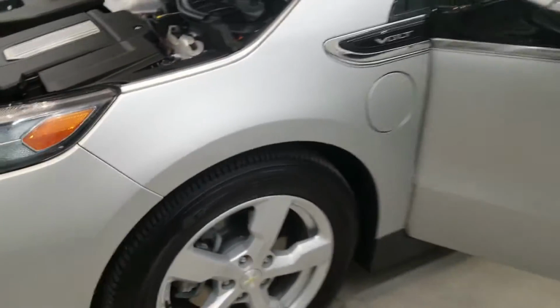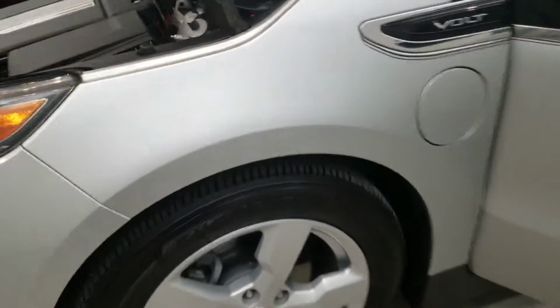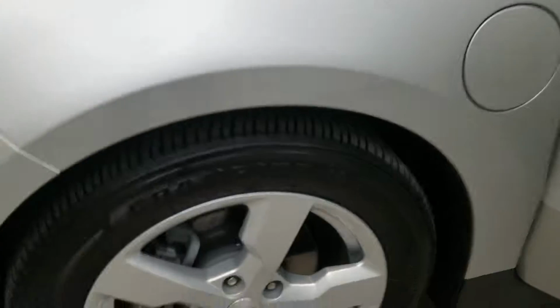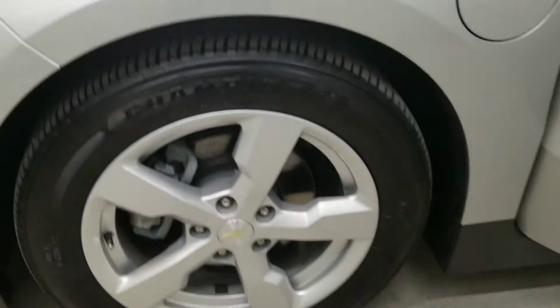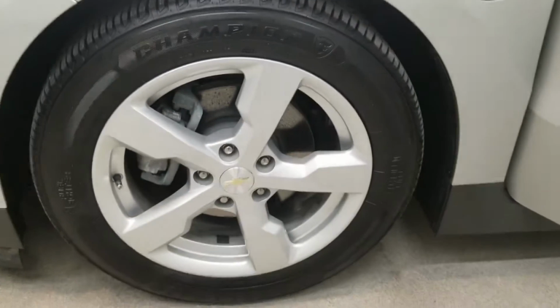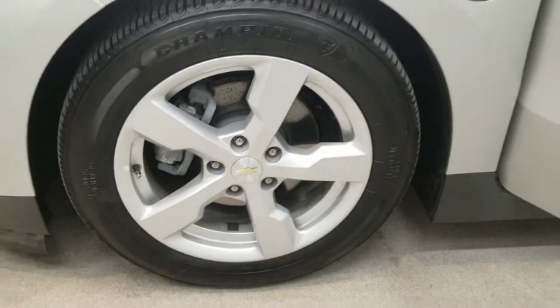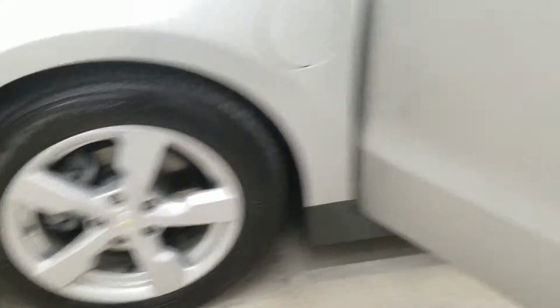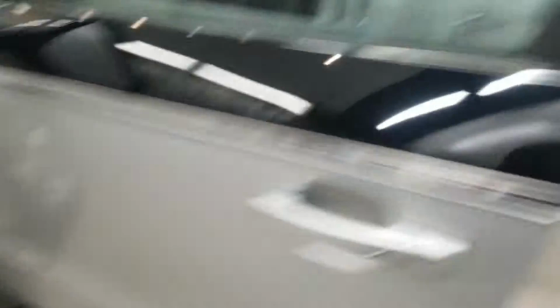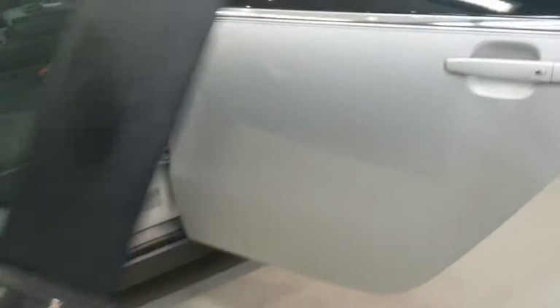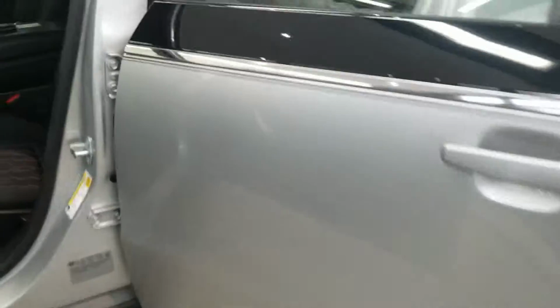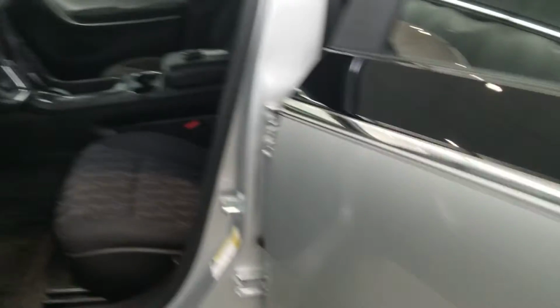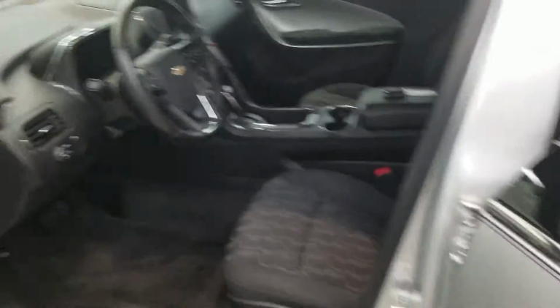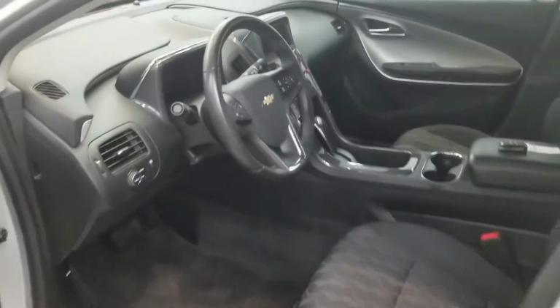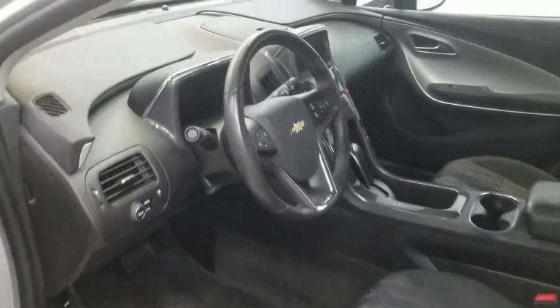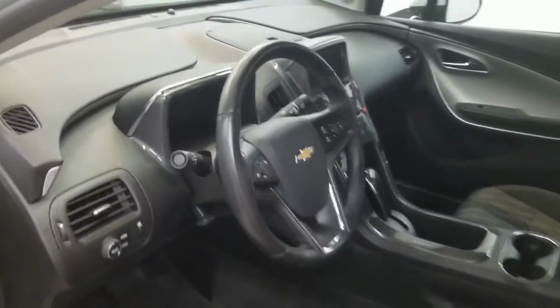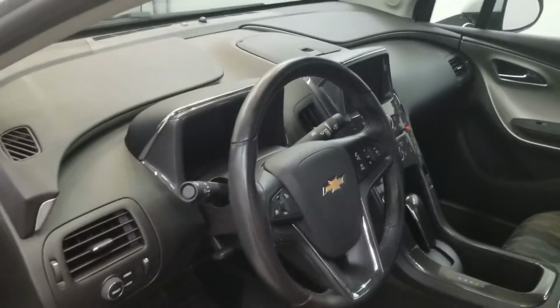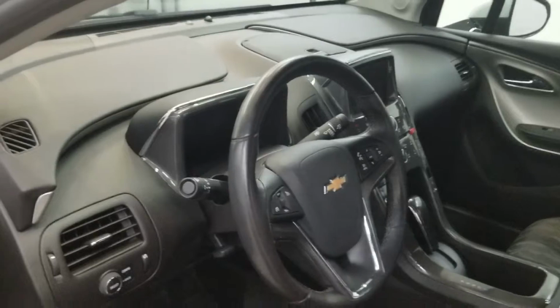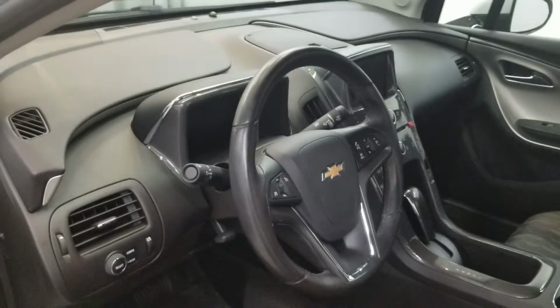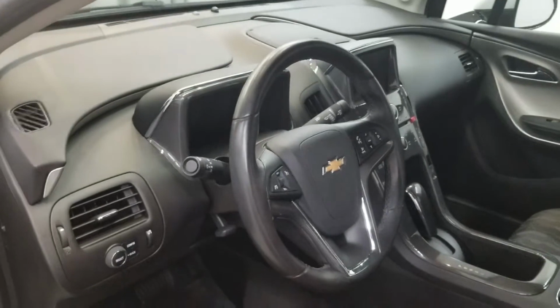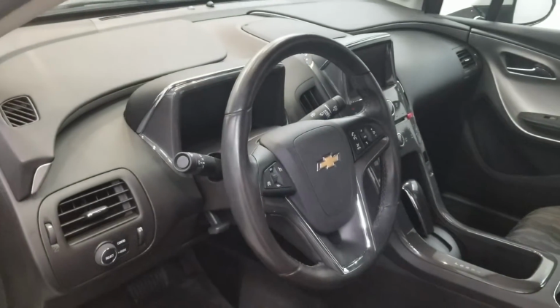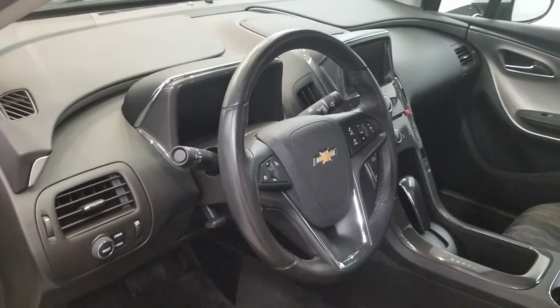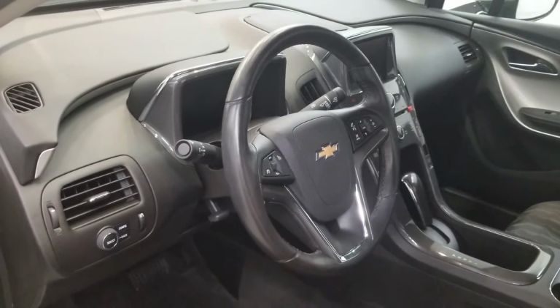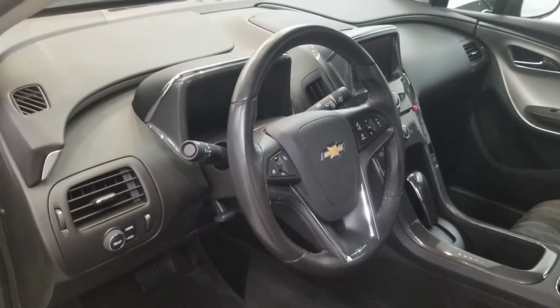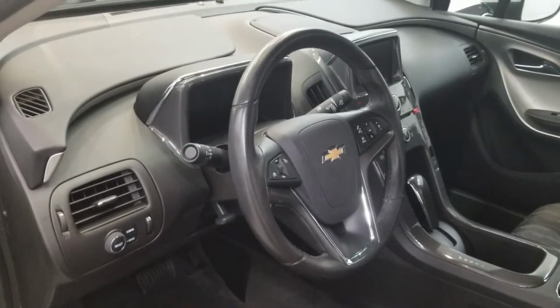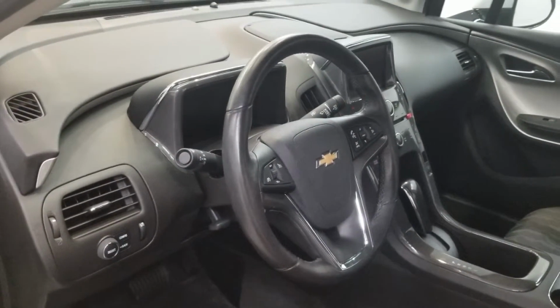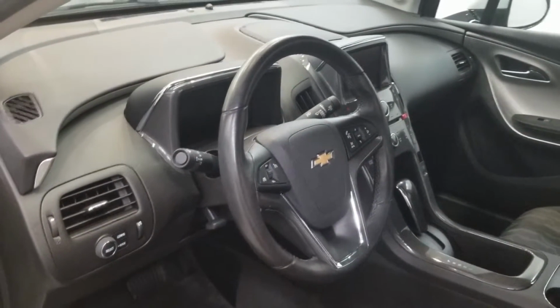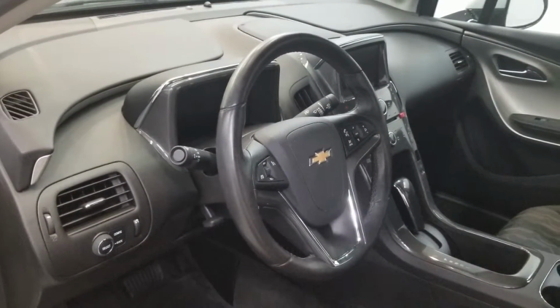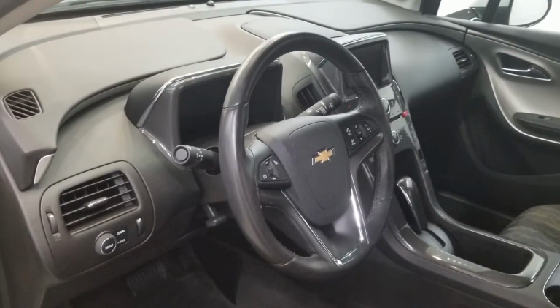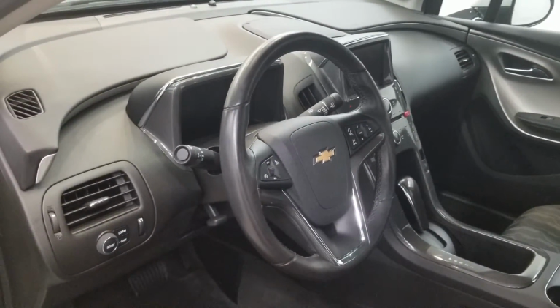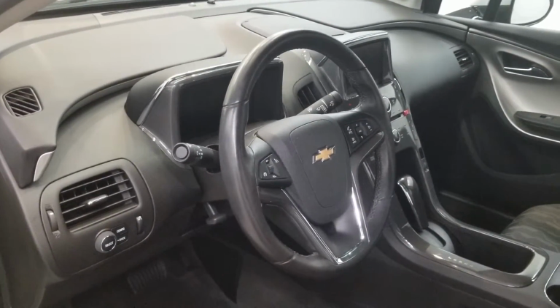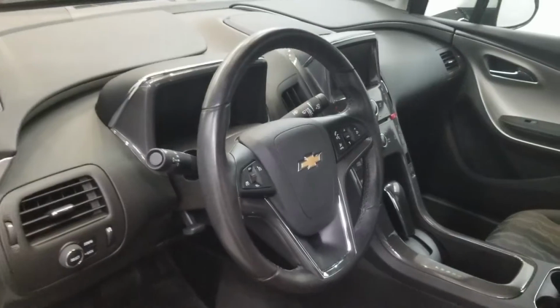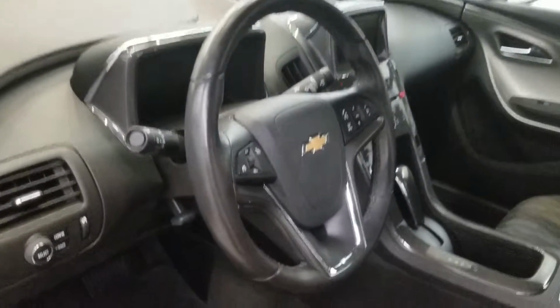It comes with base style alloy wheels and an interior equipped with a six-speaker audio system featuring AM/FM radio, Sirius XM radio, CD player, and MP3 decoder.